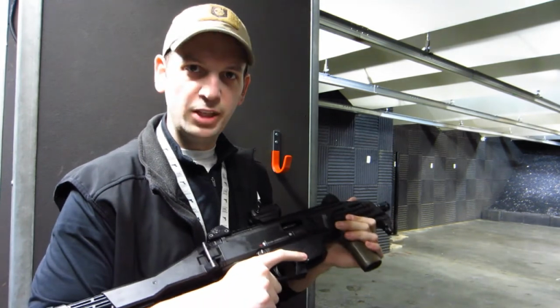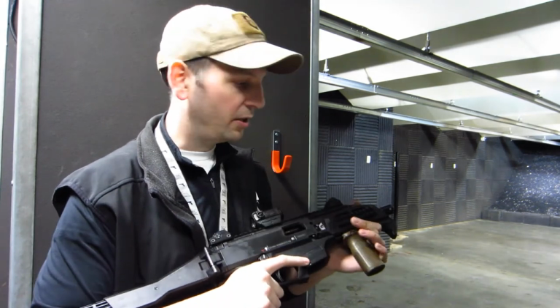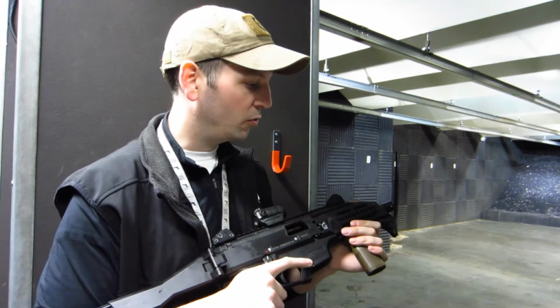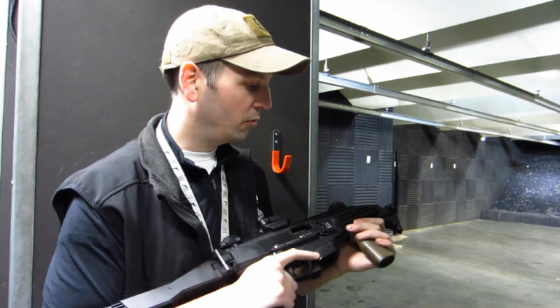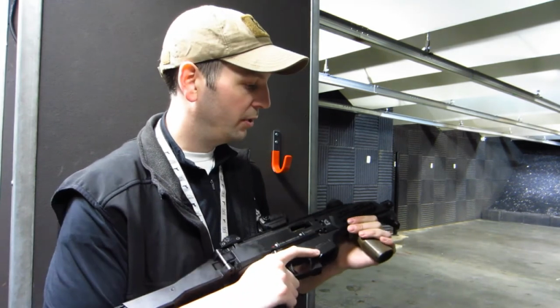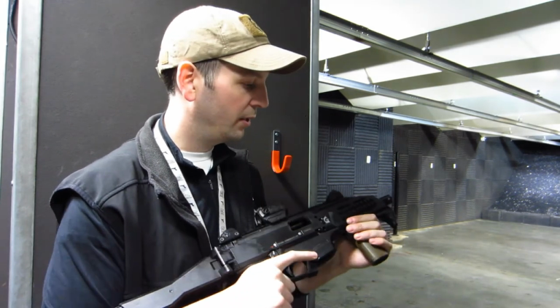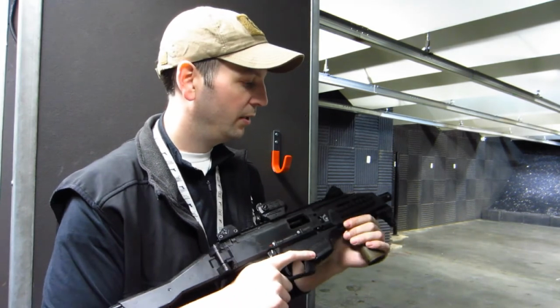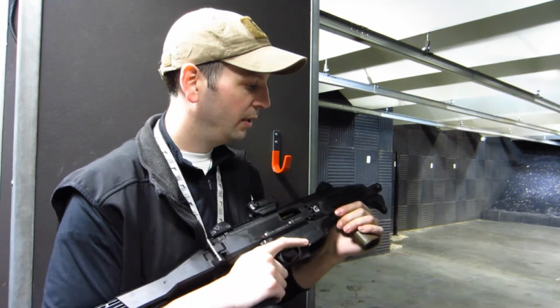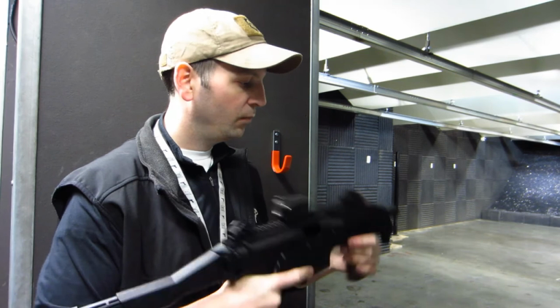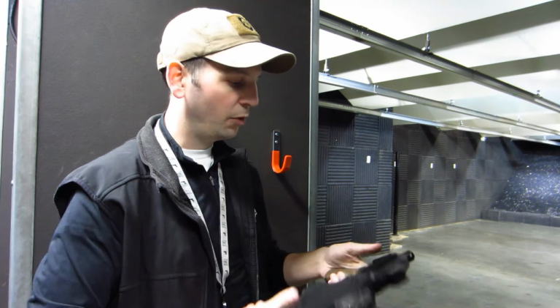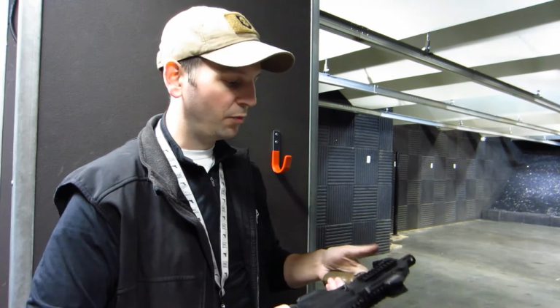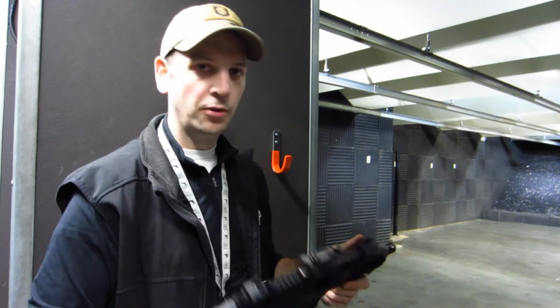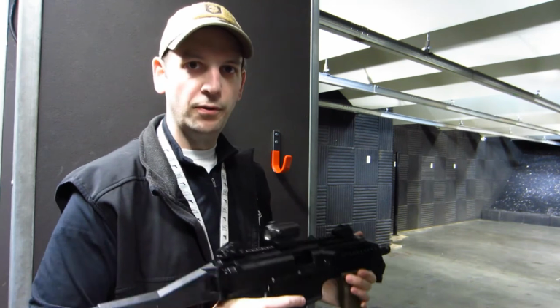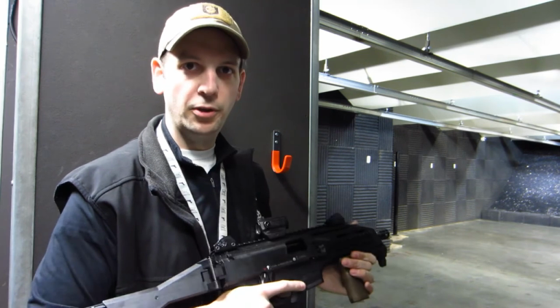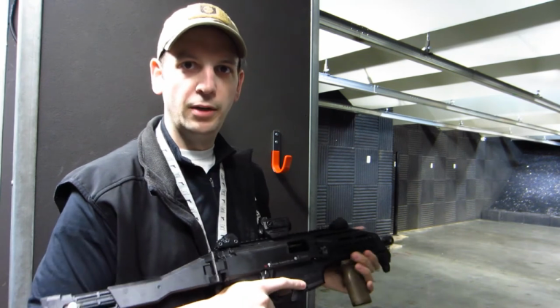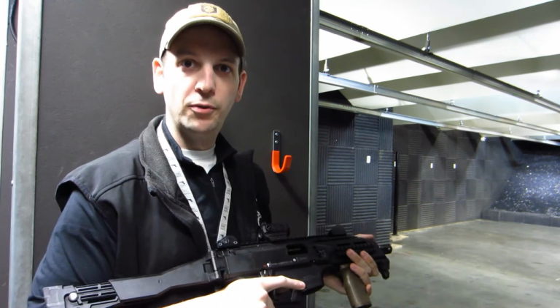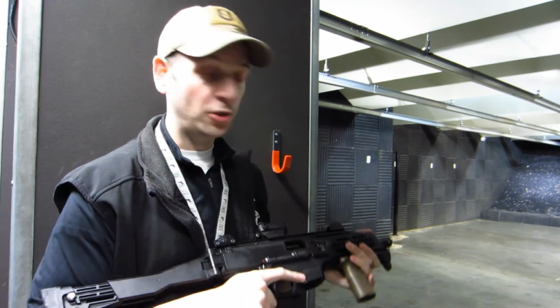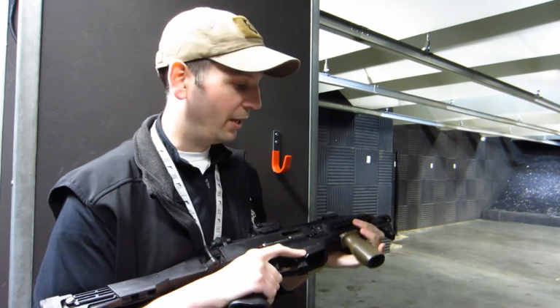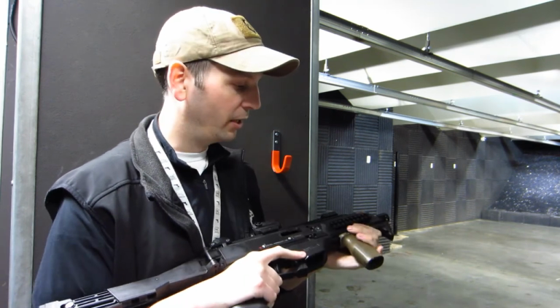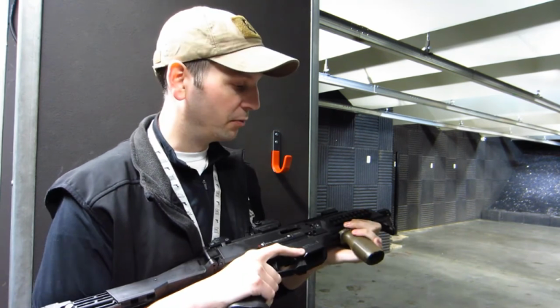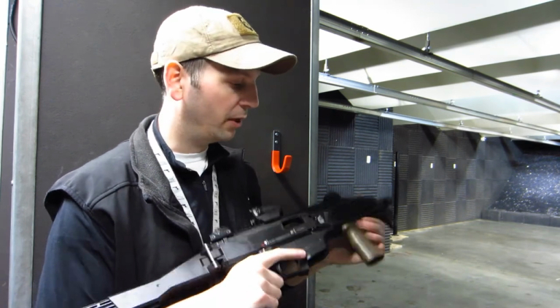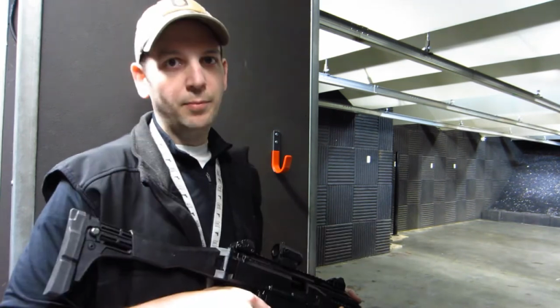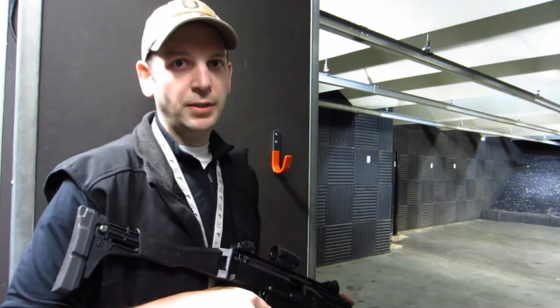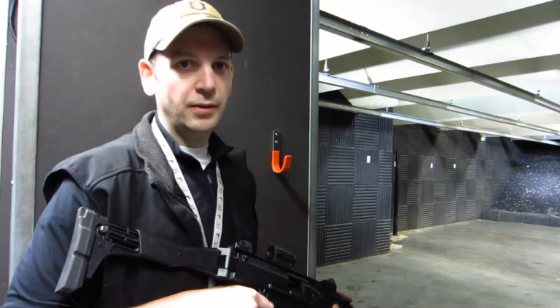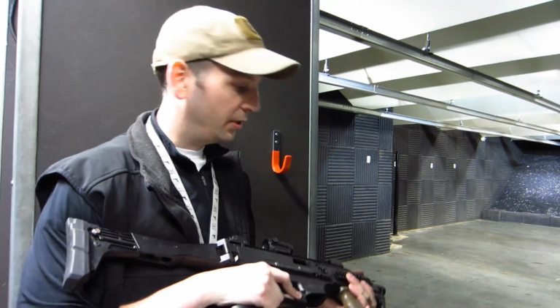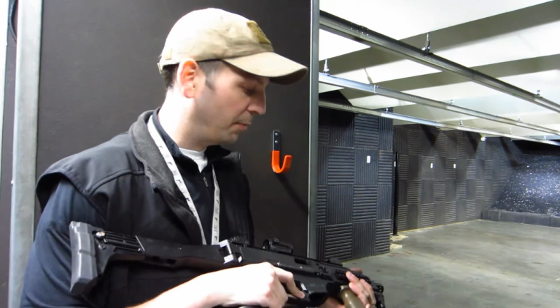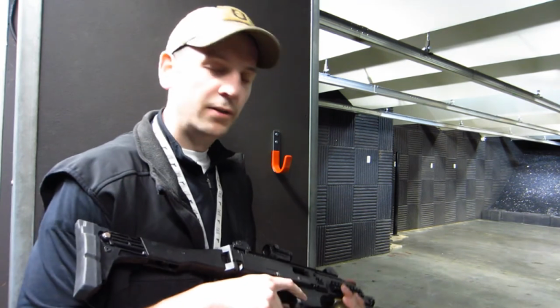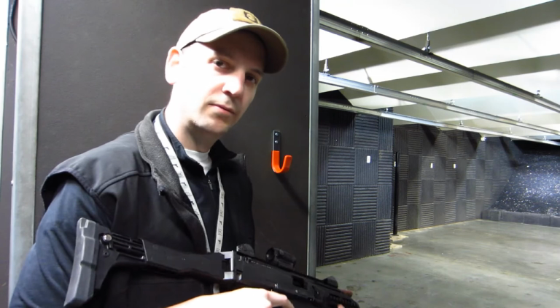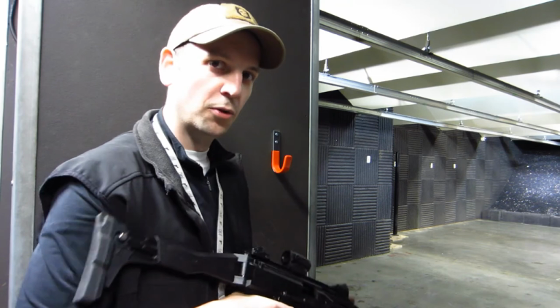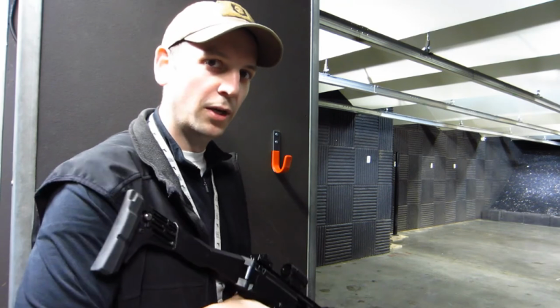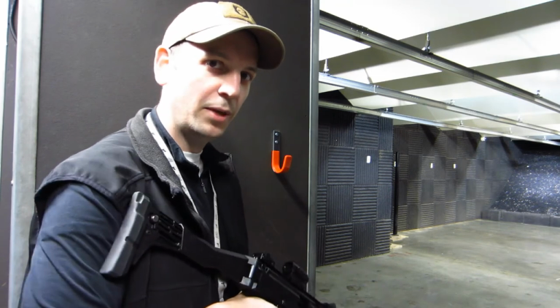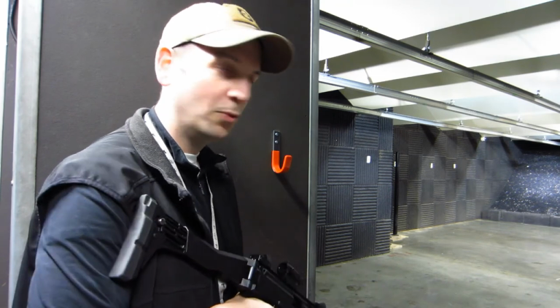Nicely controlled, very comfortable little rifle to shoot. I really like this one a lot, but that's enough for me — let's go make some noise.